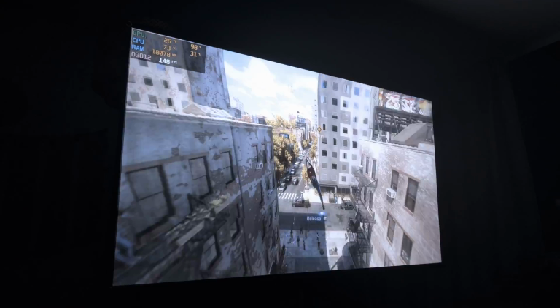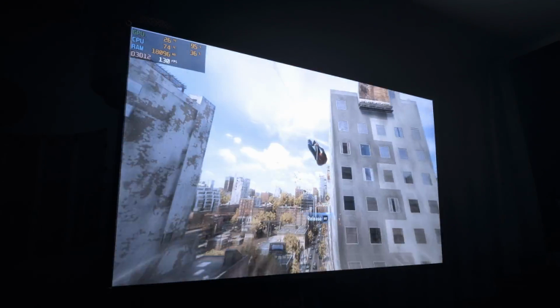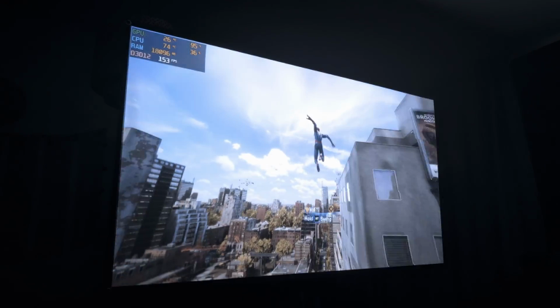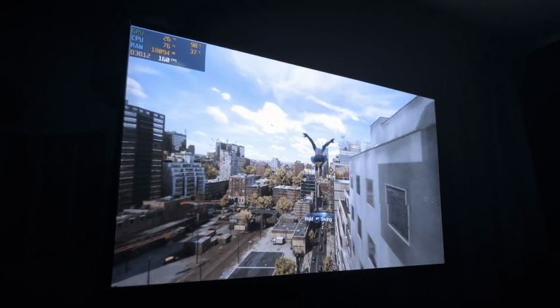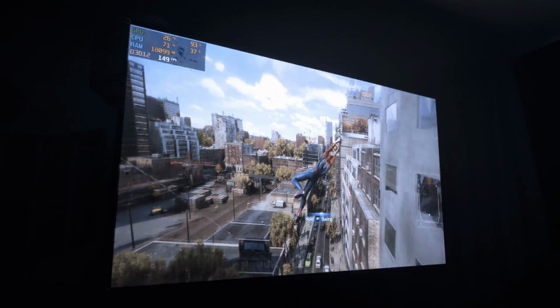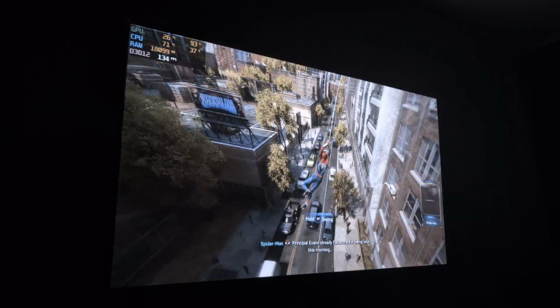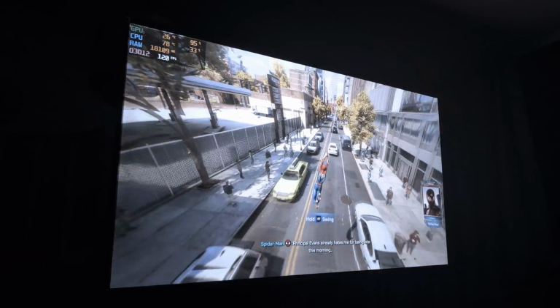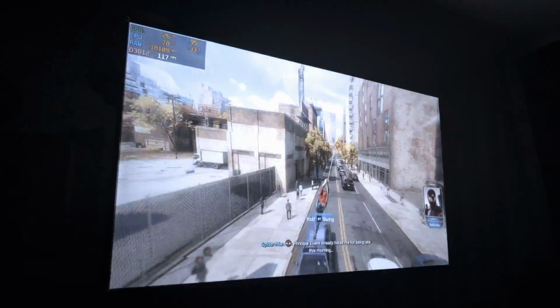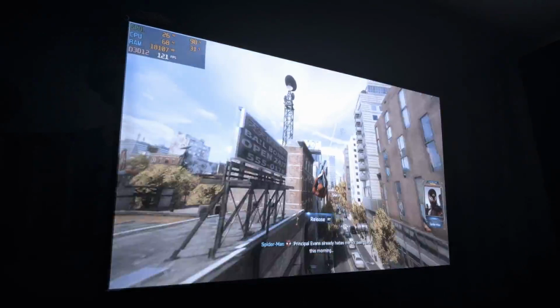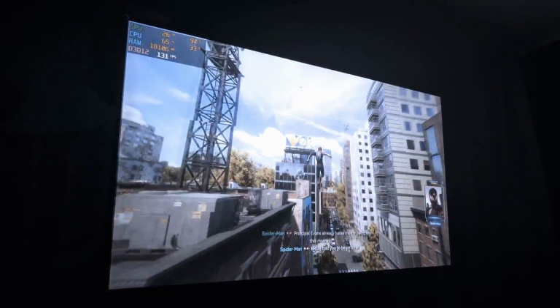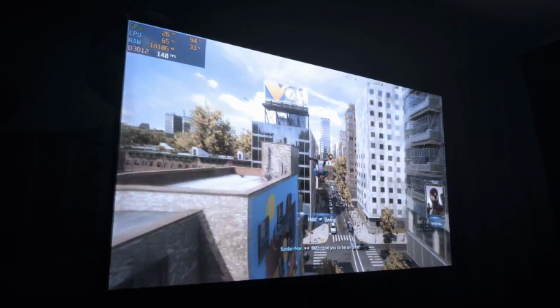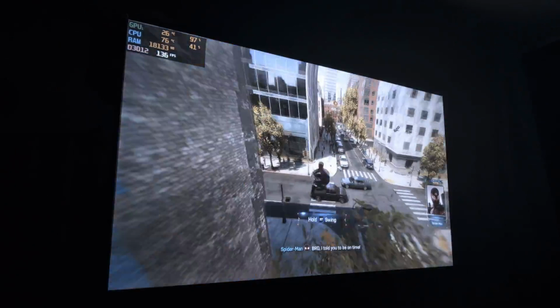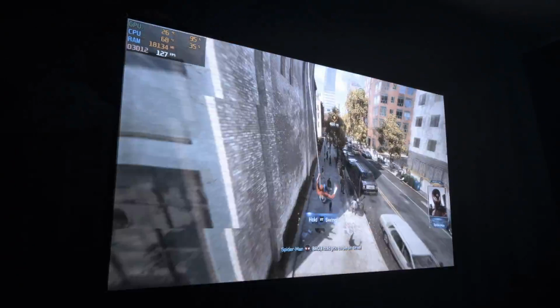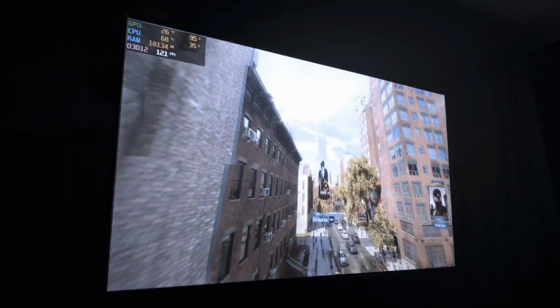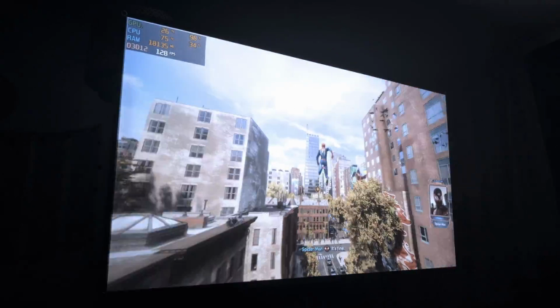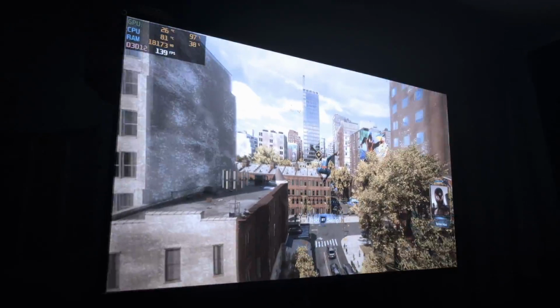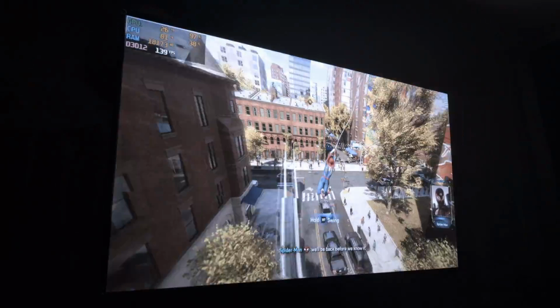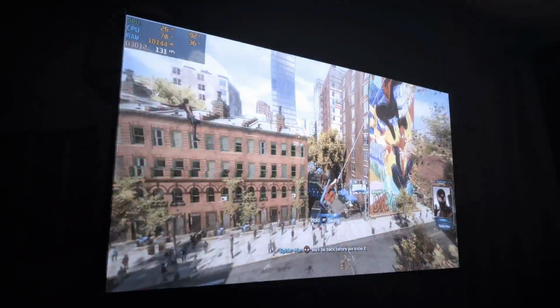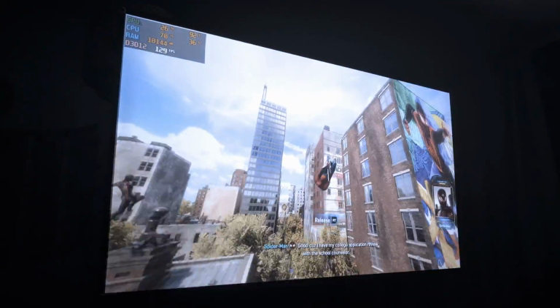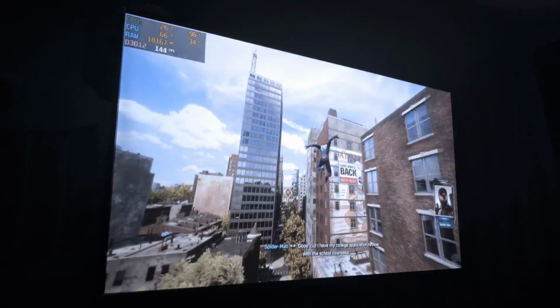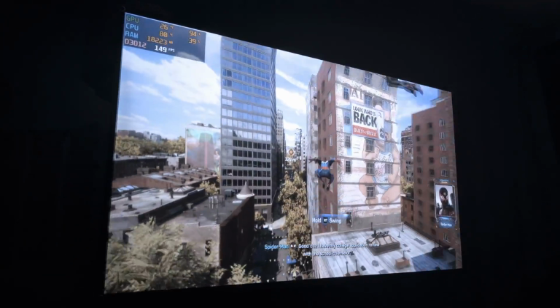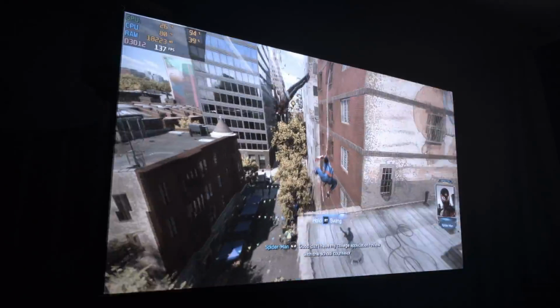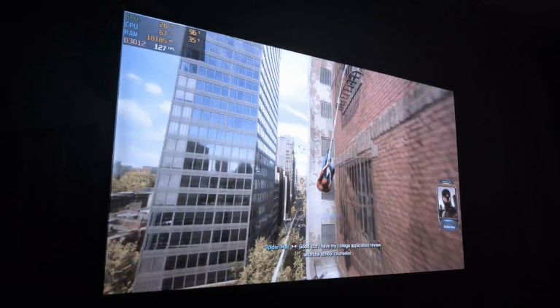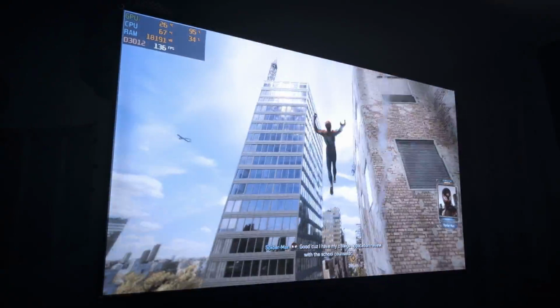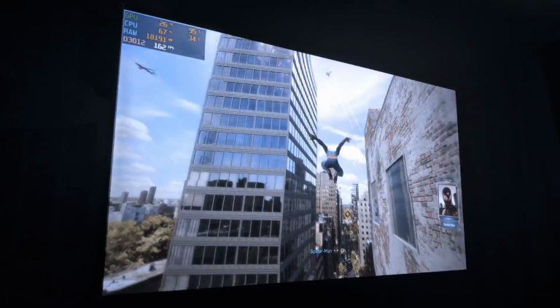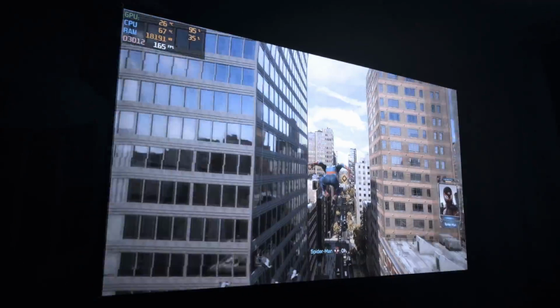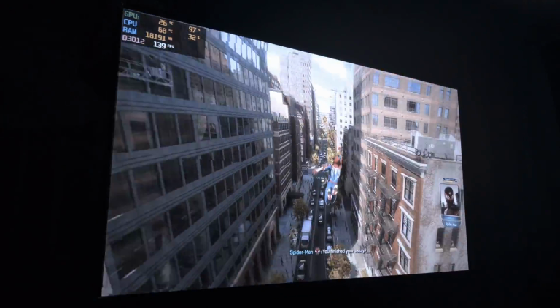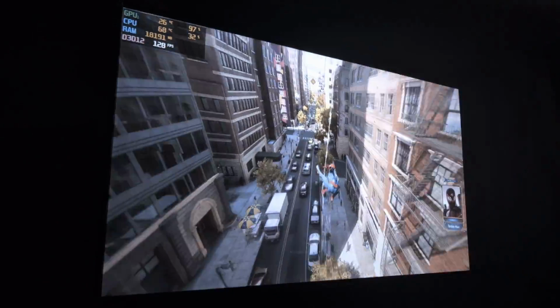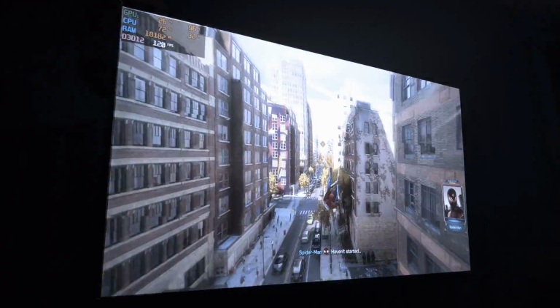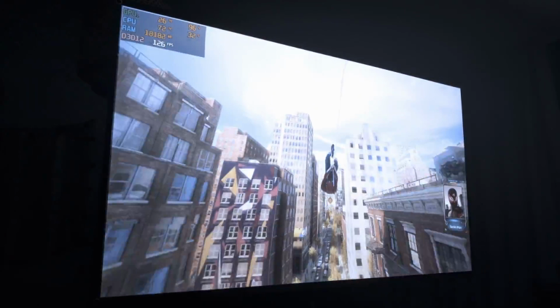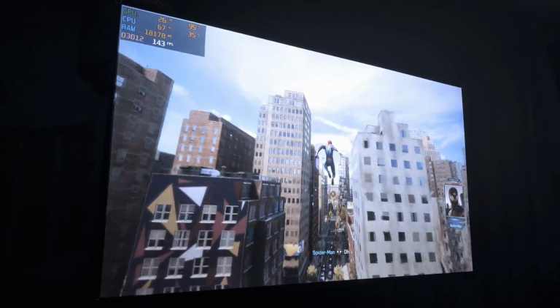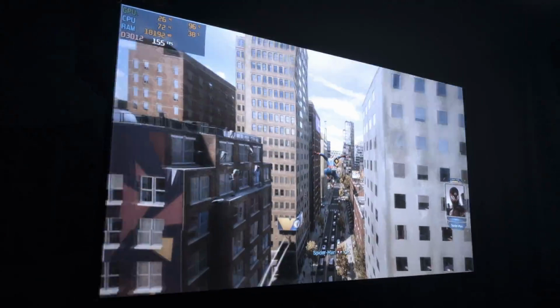I used it to connect my gaming PC to my projector. The result? A perfect picture. Absolutely zero signal loss, no lag, no flickering, no artifacts — delivering the full, uncompressed video and audio exactly as it should.